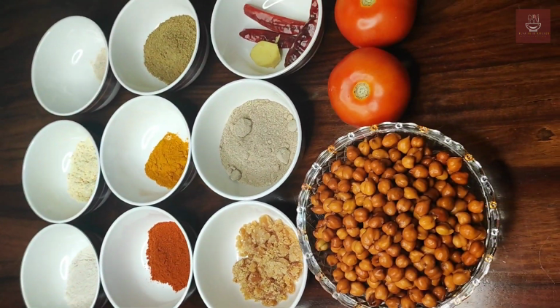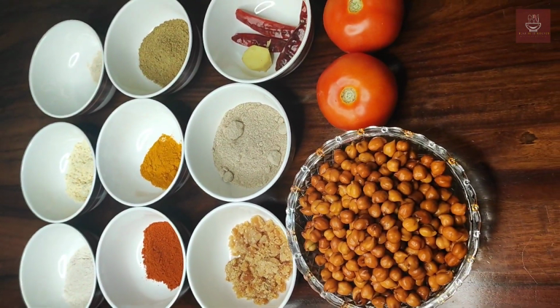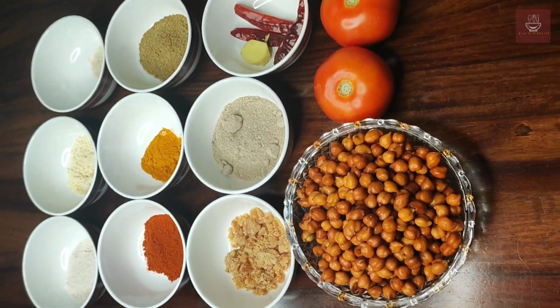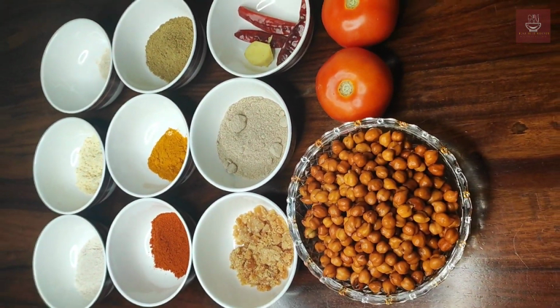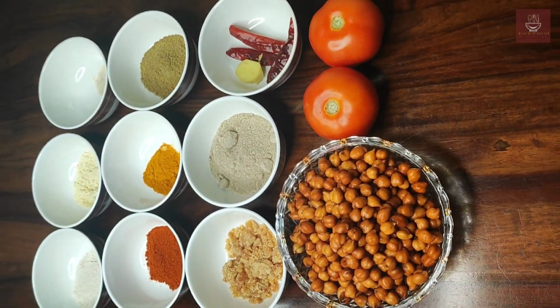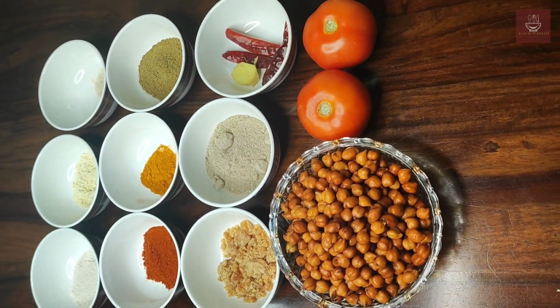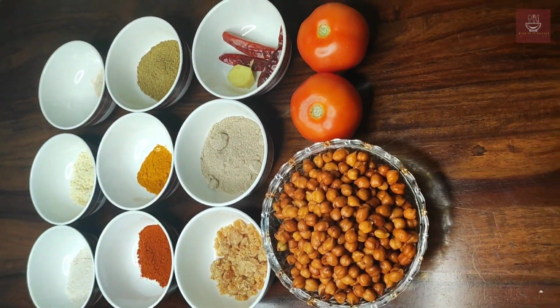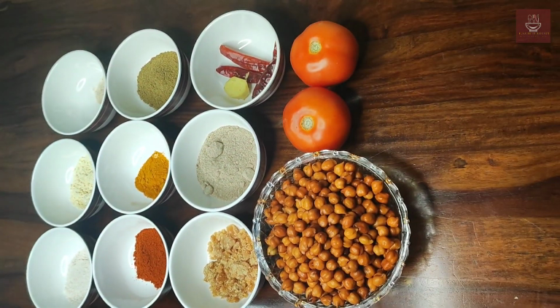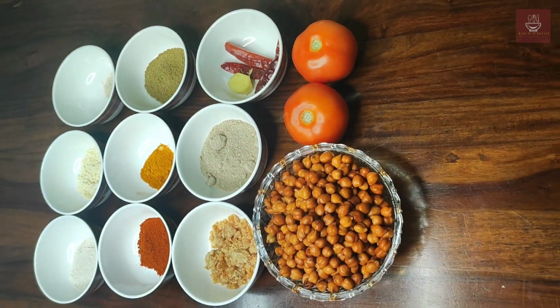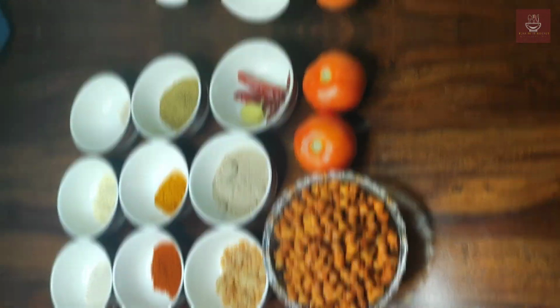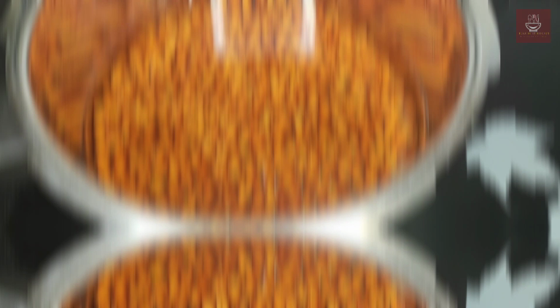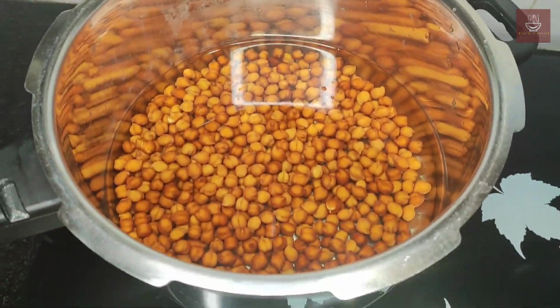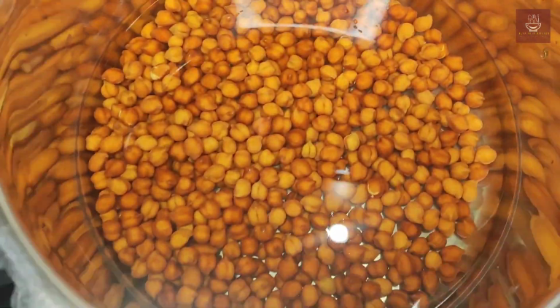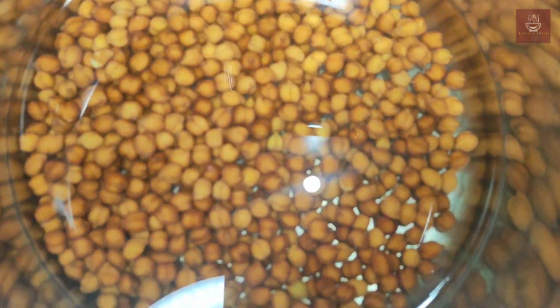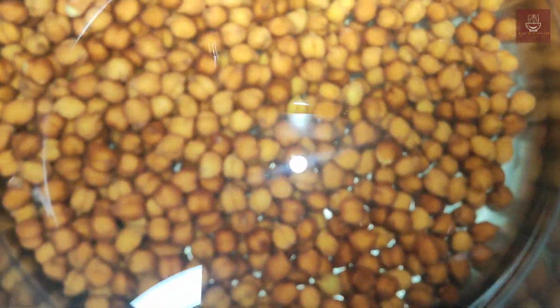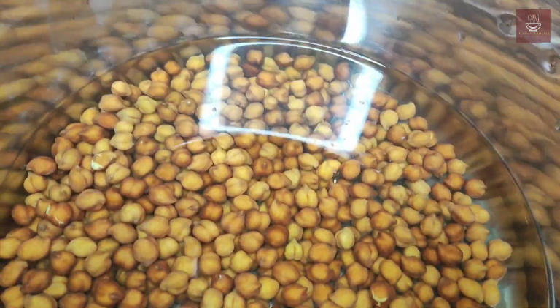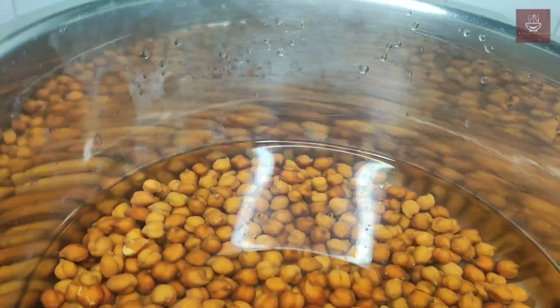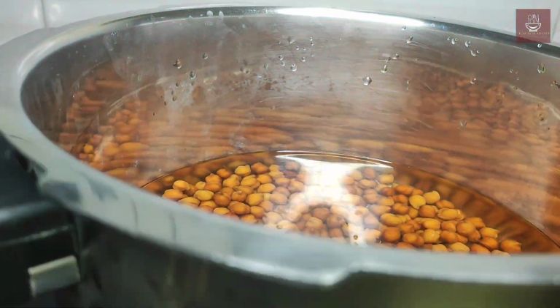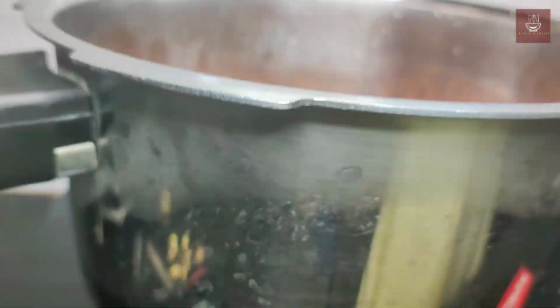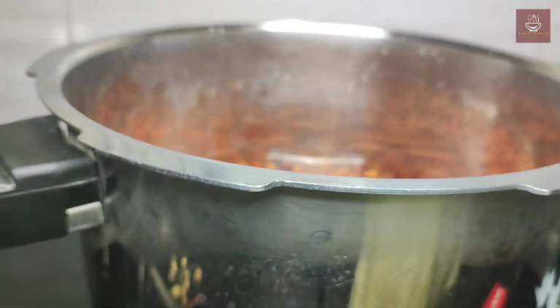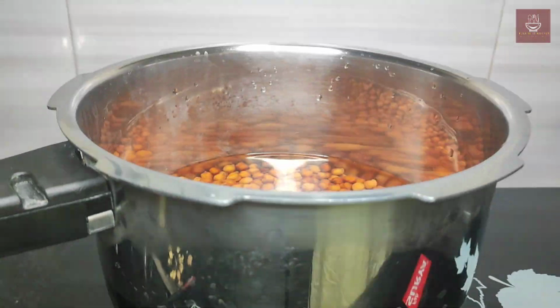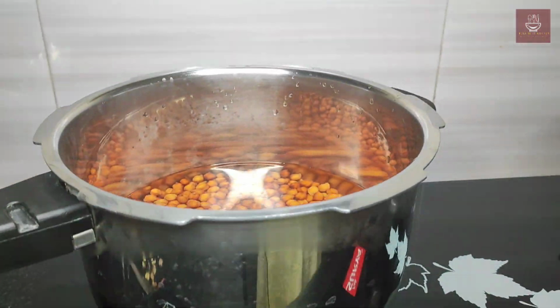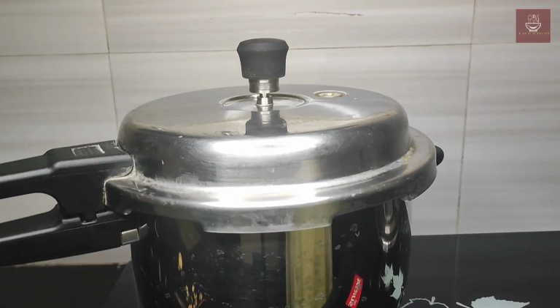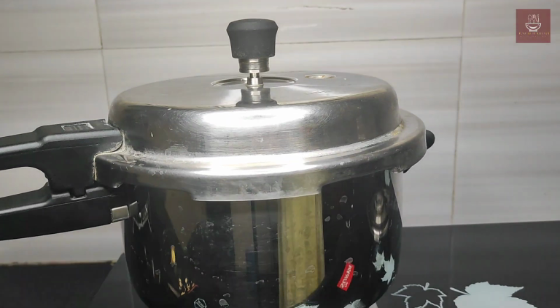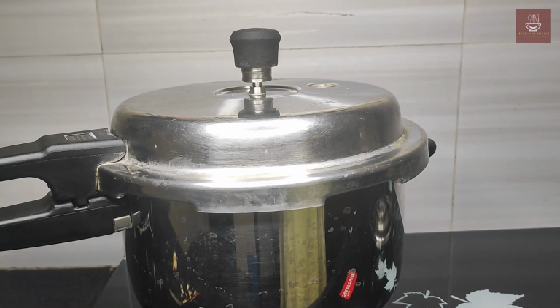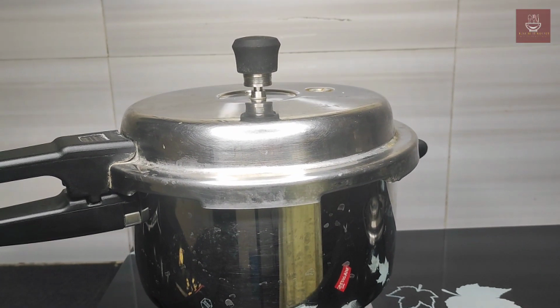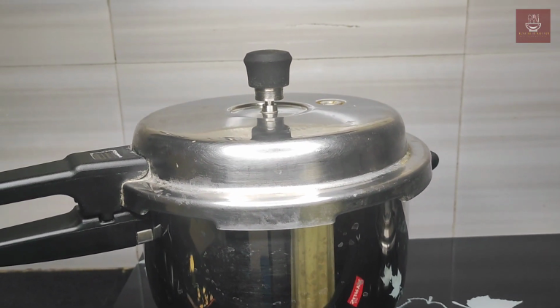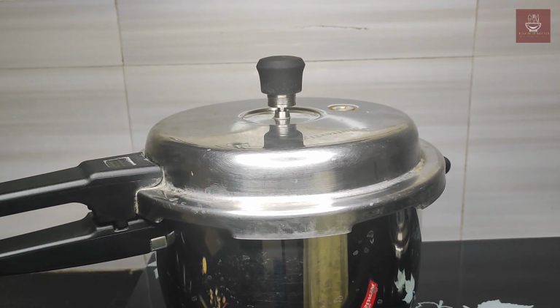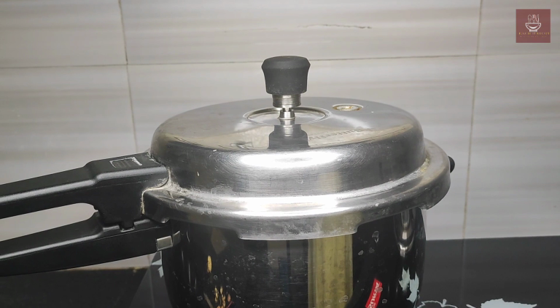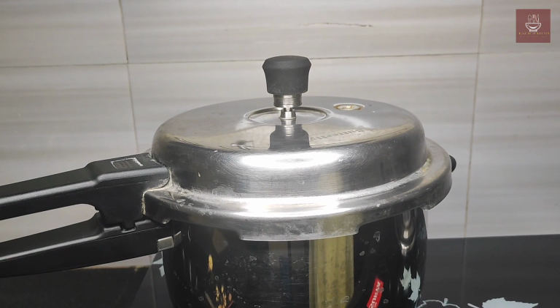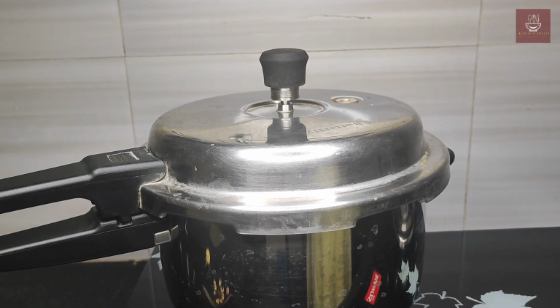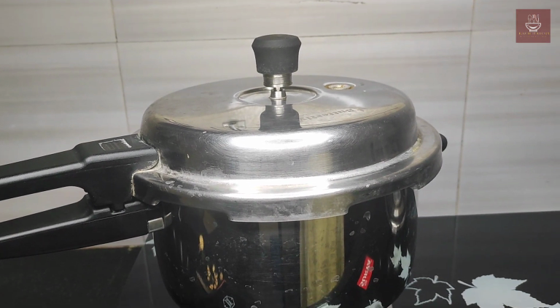Now take the channa, add it to a pressure cooker, and add two cups of water. Cook it for around four to five whistles and keep it aside.